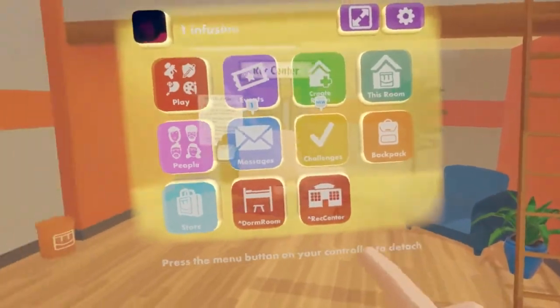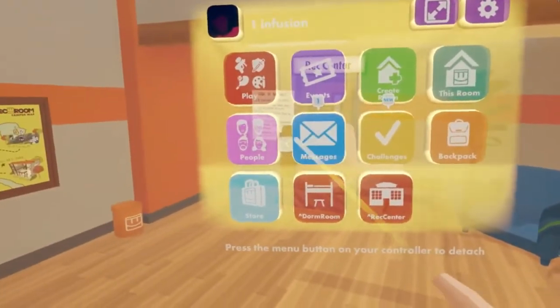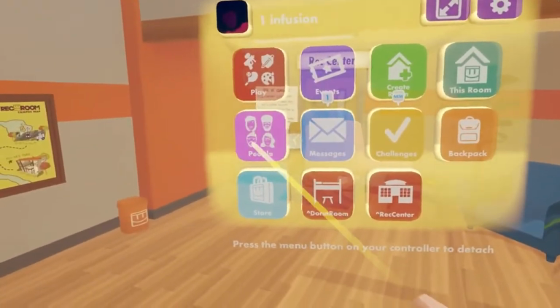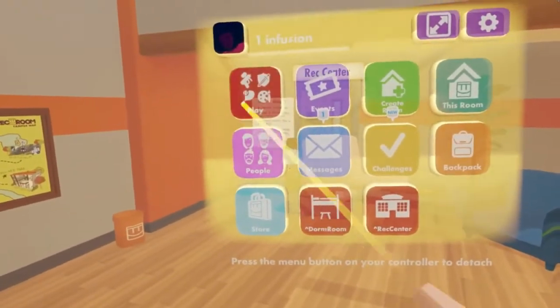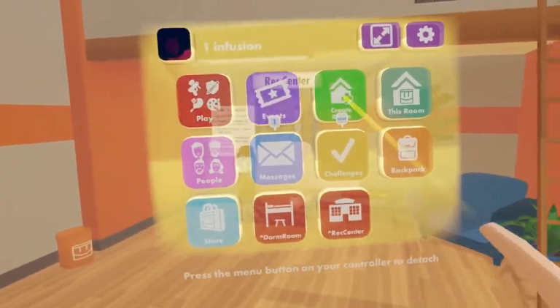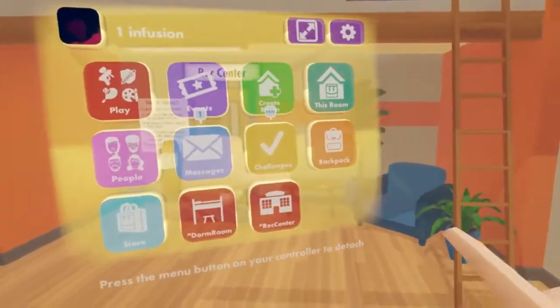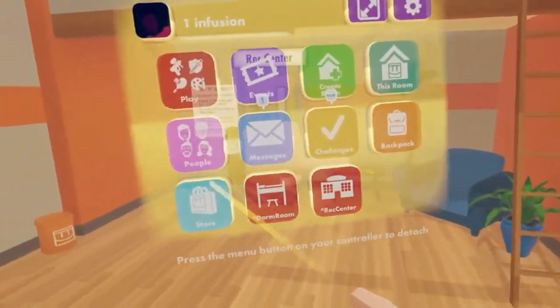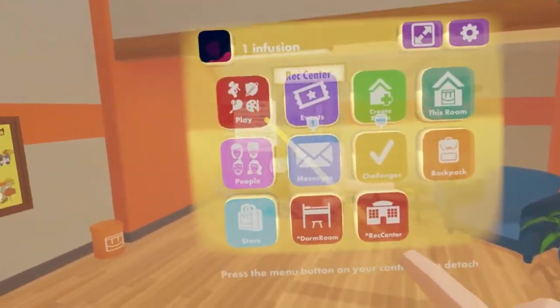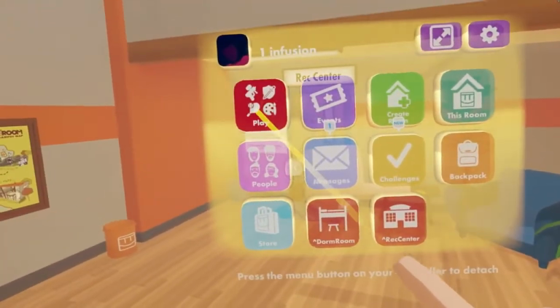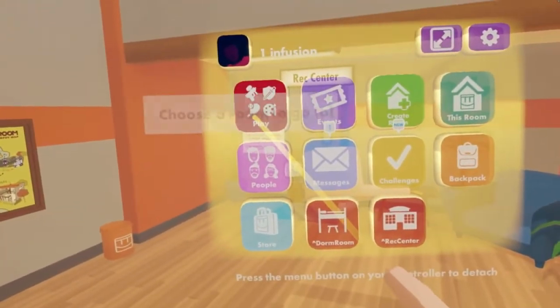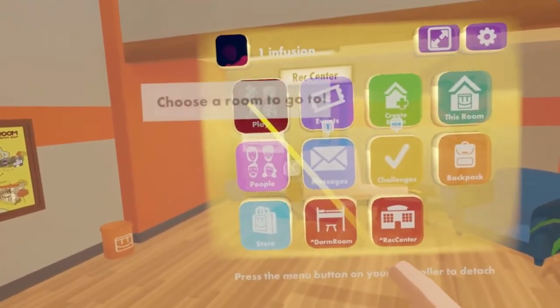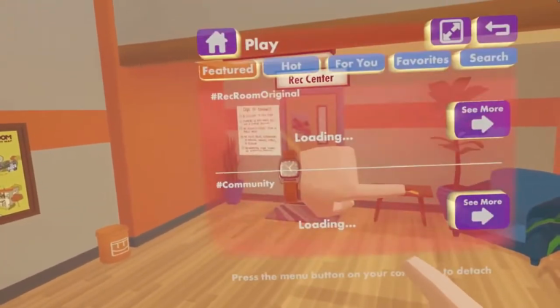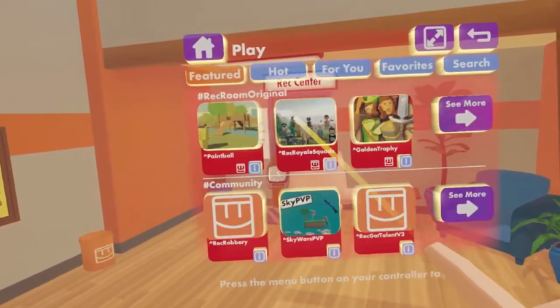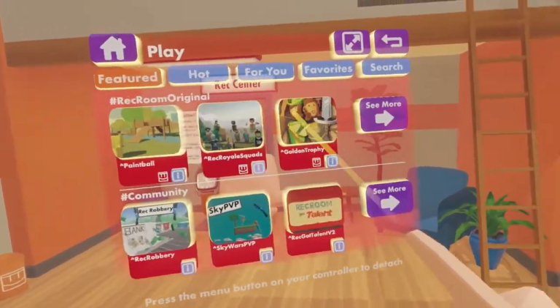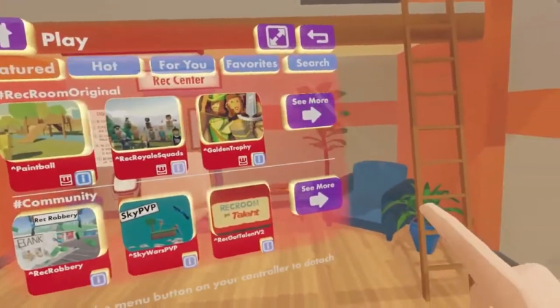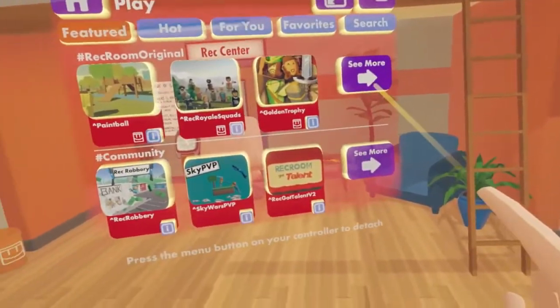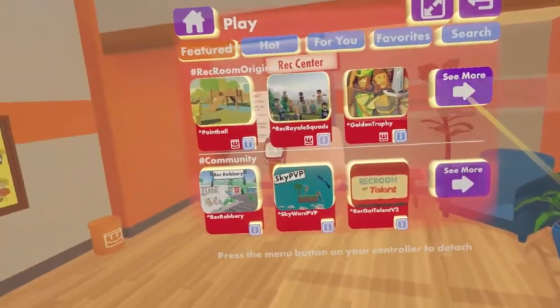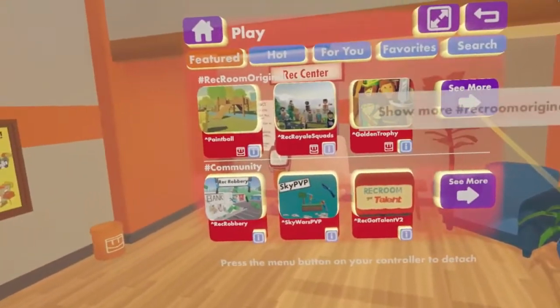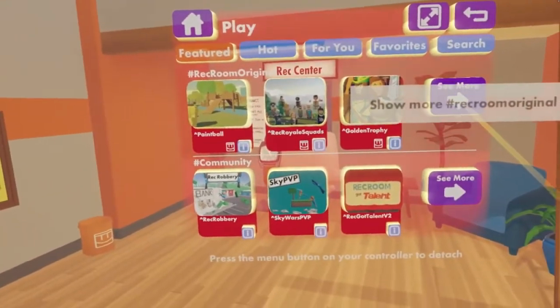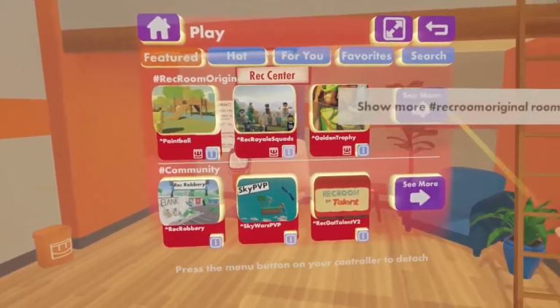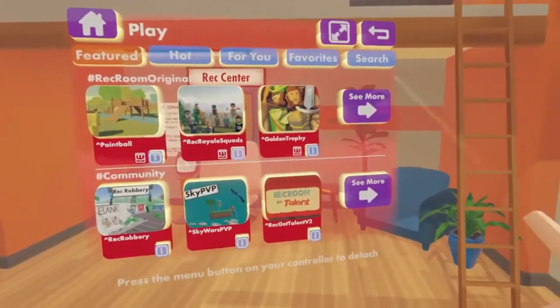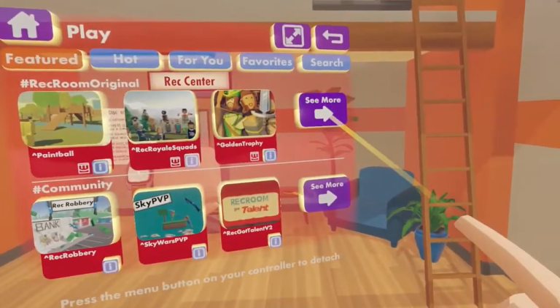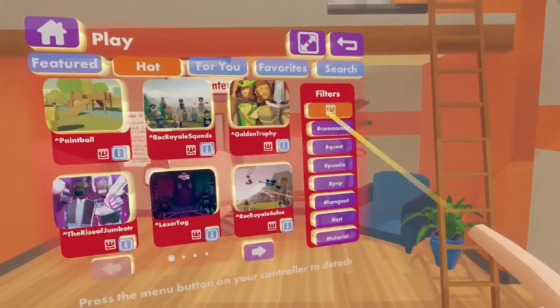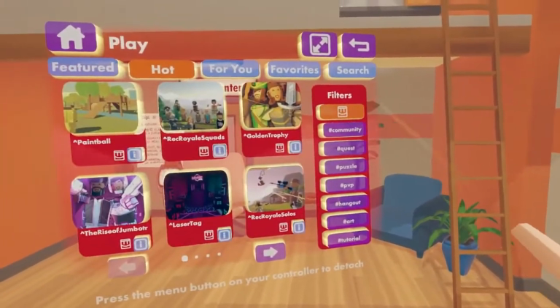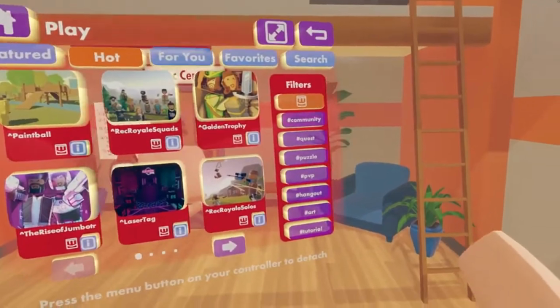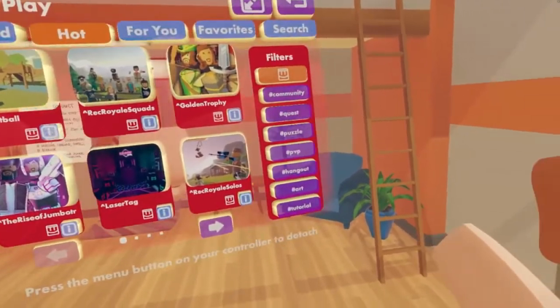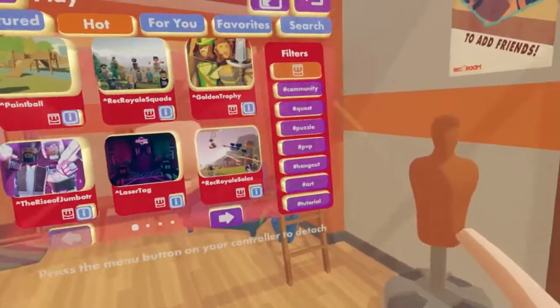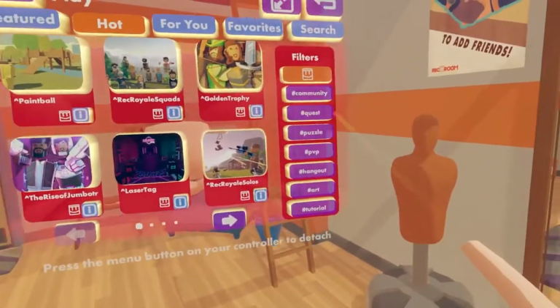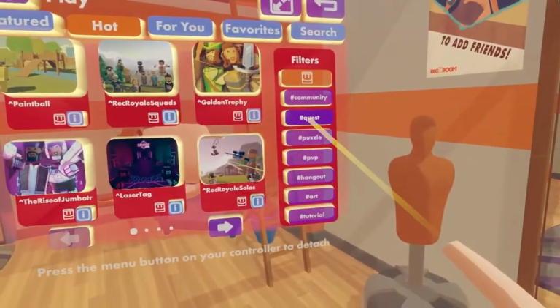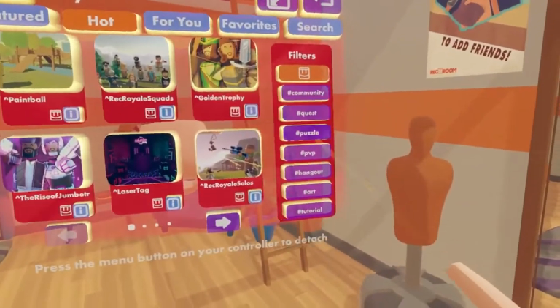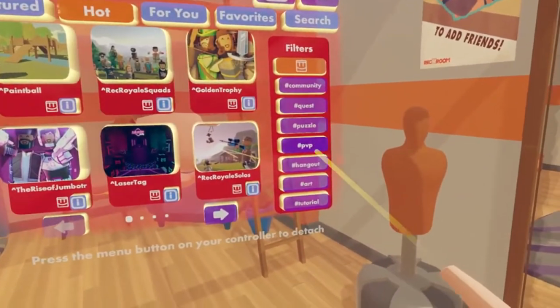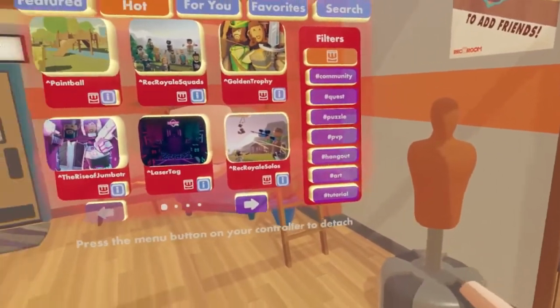It's up to the host character to start up the match and invite everyone. So the host needs to push the red button that says play. Then they will select see more. From there you can see a lot of different options. For this demo, we're going to start up a paintball map.